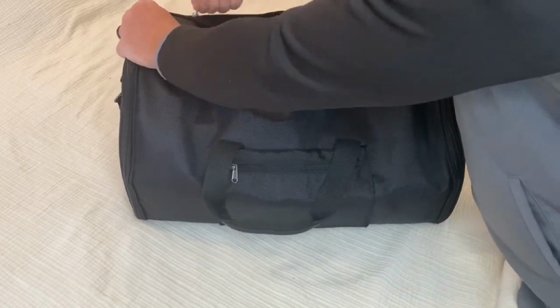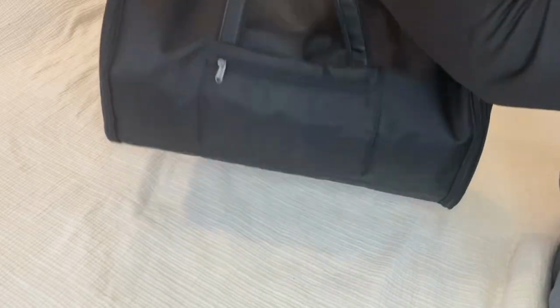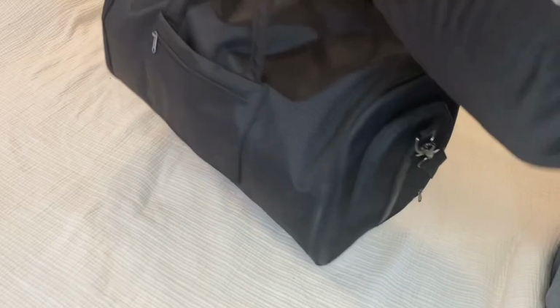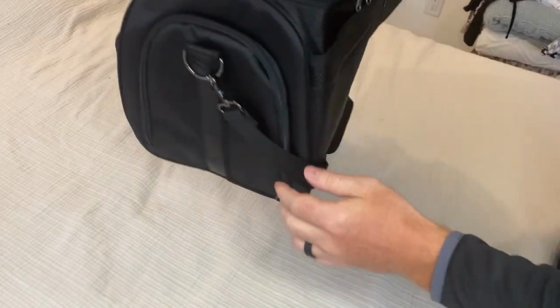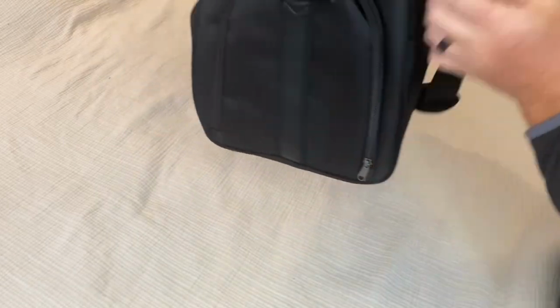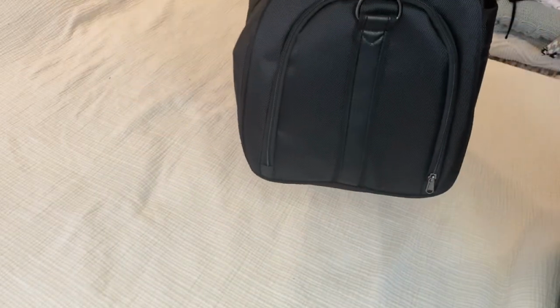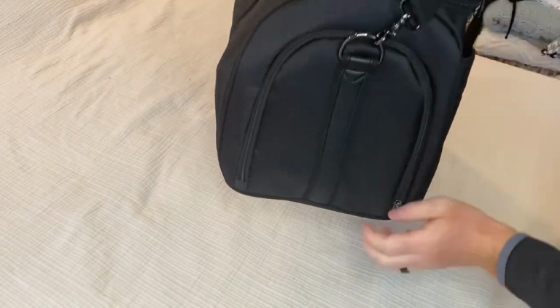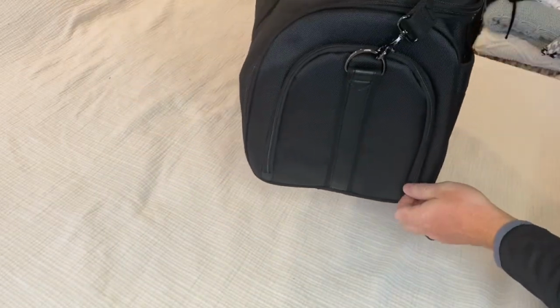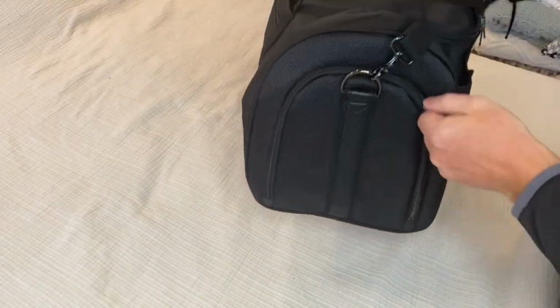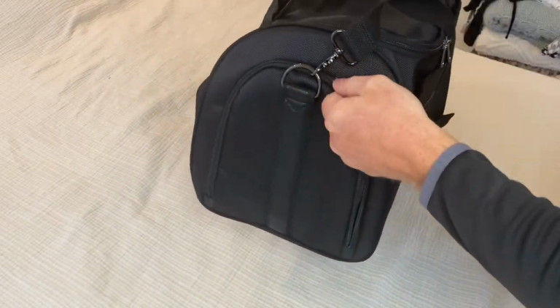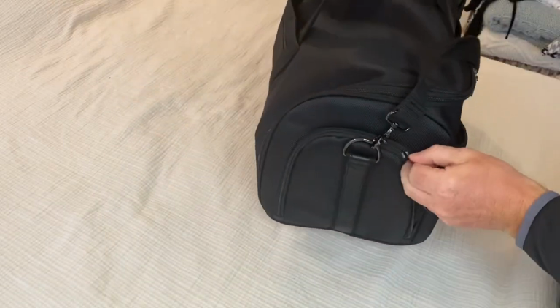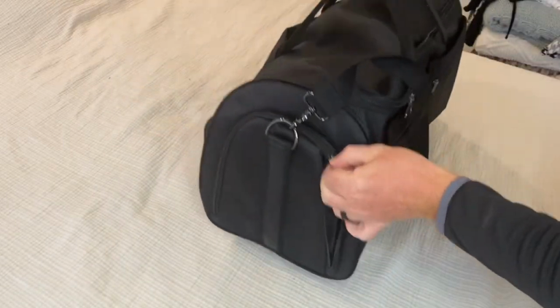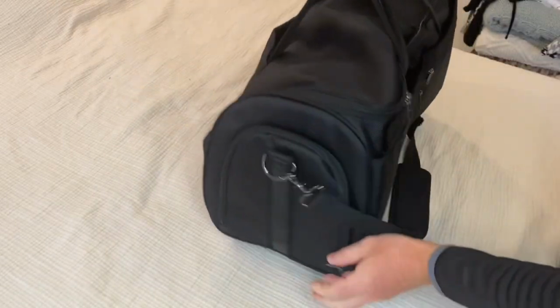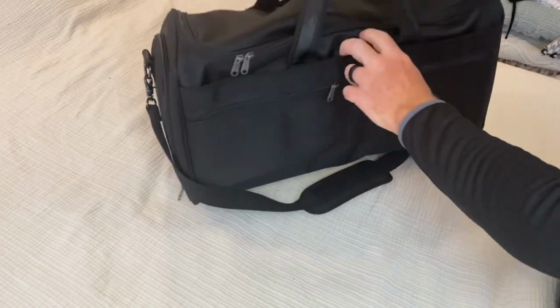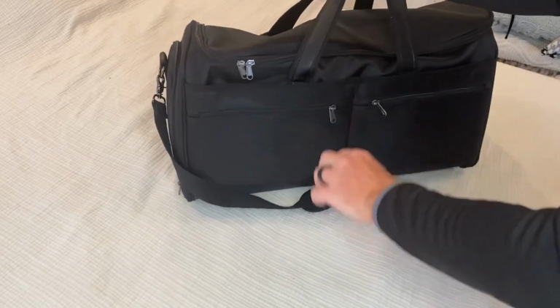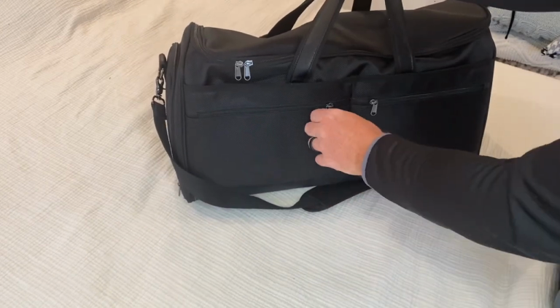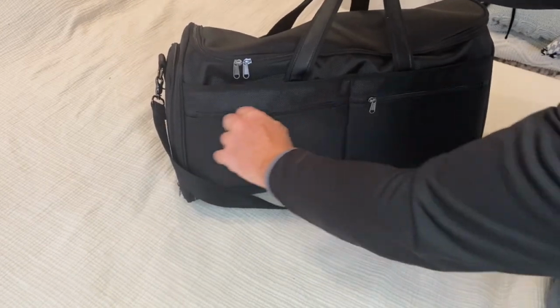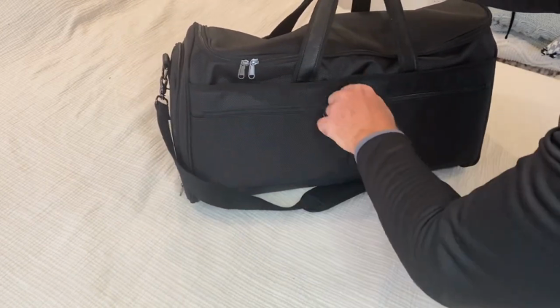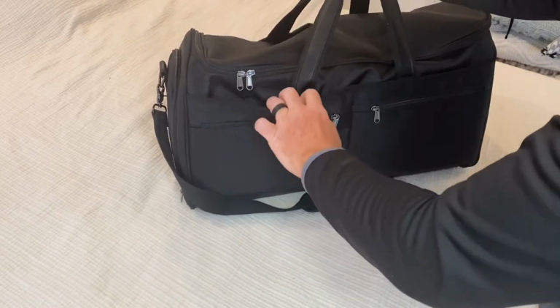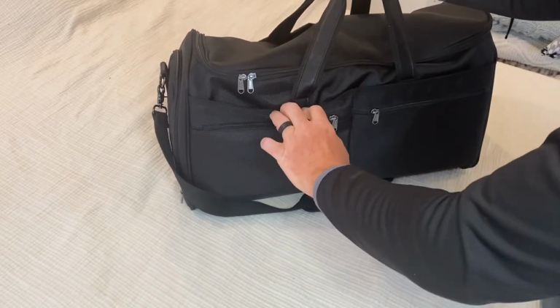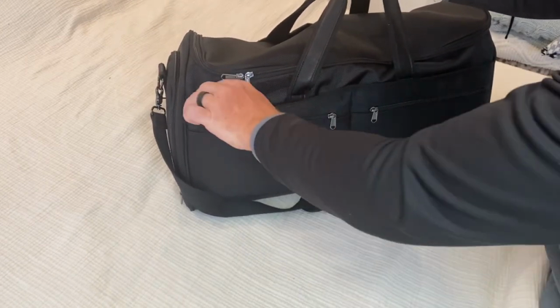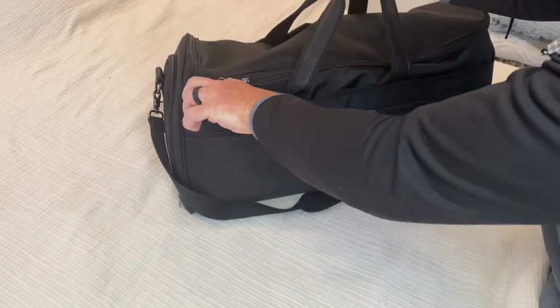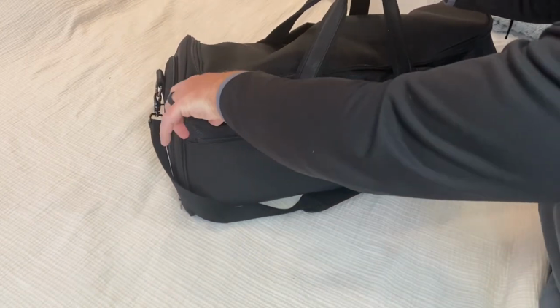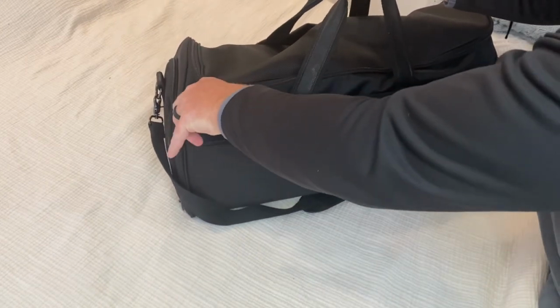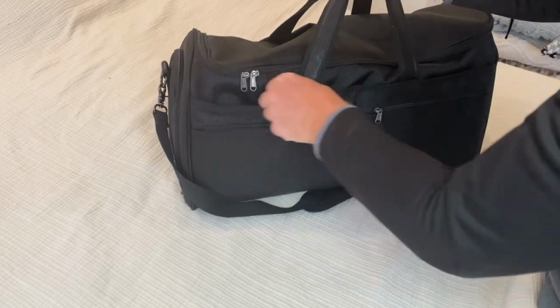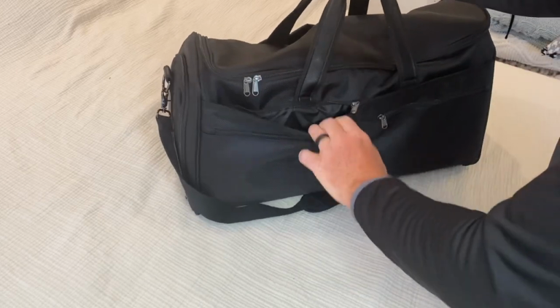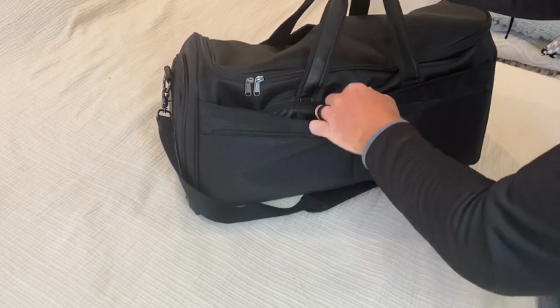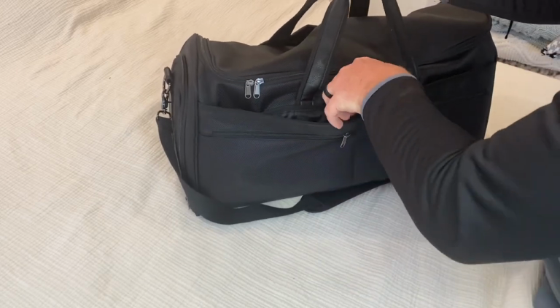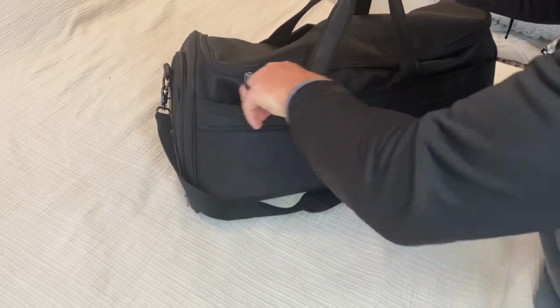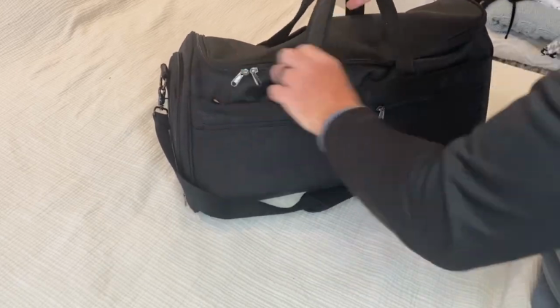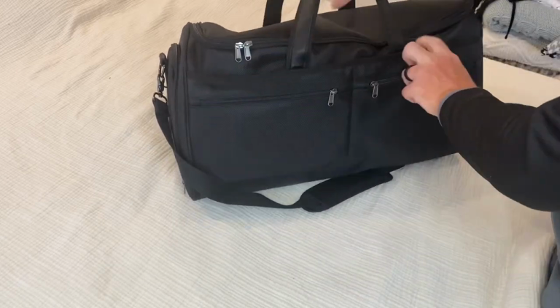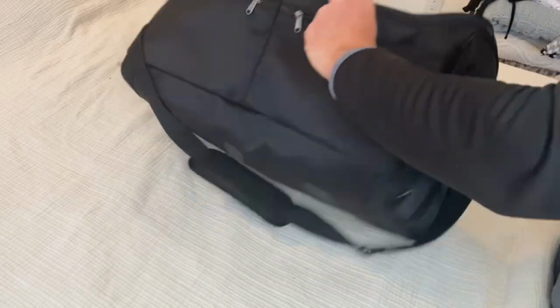Another impressive feature of the S-Zone Travel Garment Bag is its stylish design. The bag has a classic and elegant look that is suitable for both men and women. The neutral black color and sleek design make it a versatile accessory that can be used for a variety of occasions.